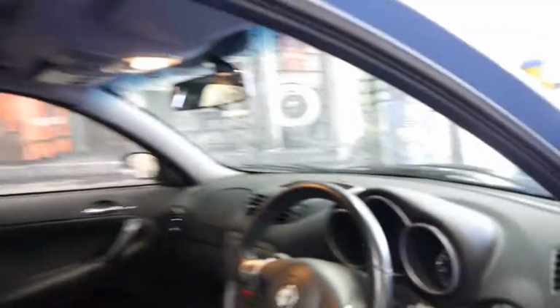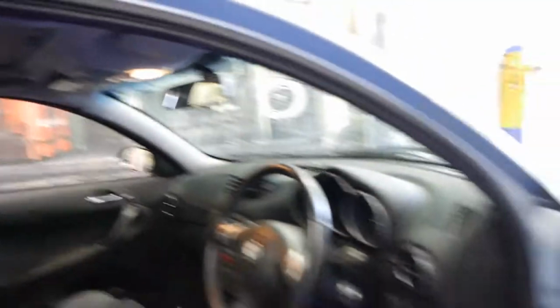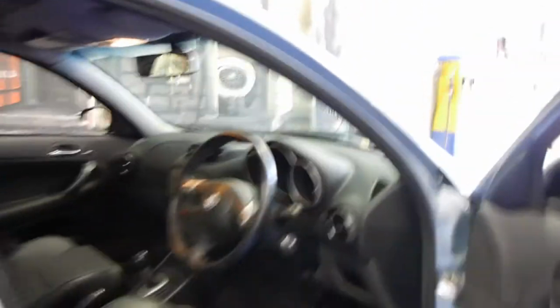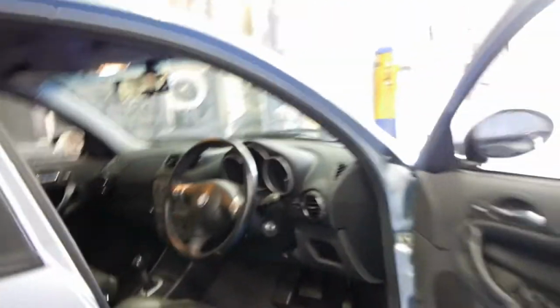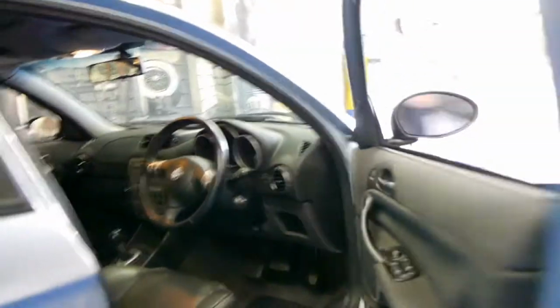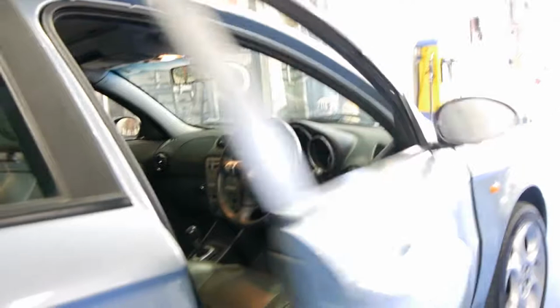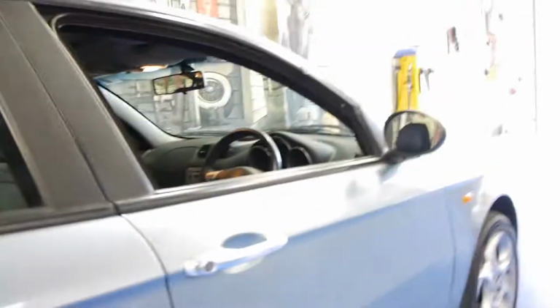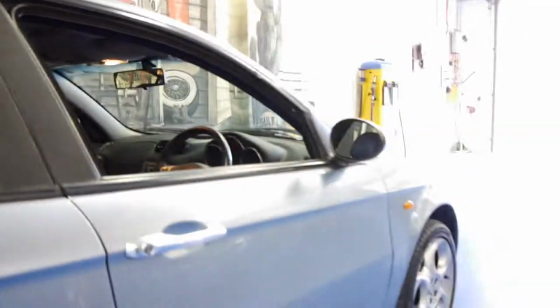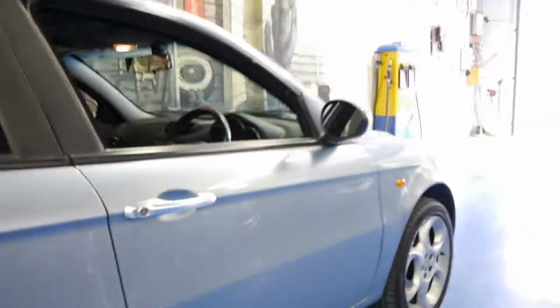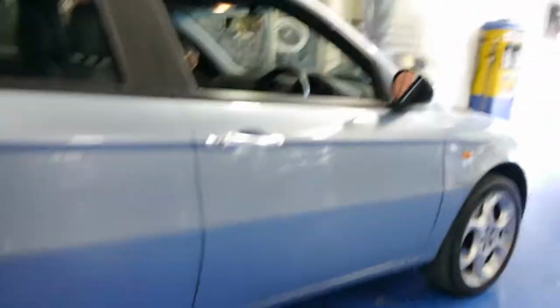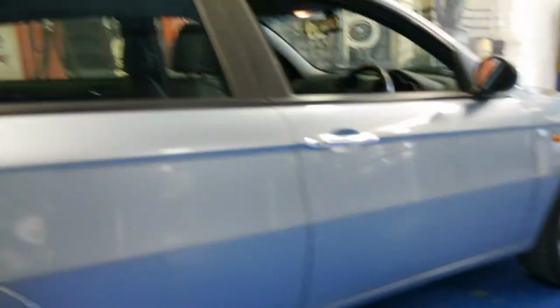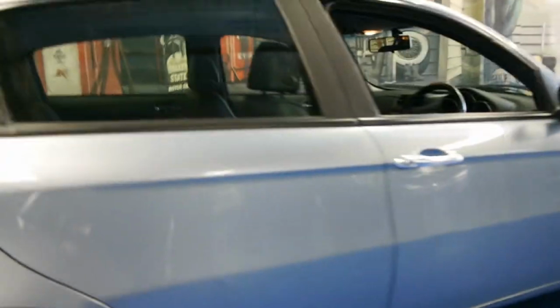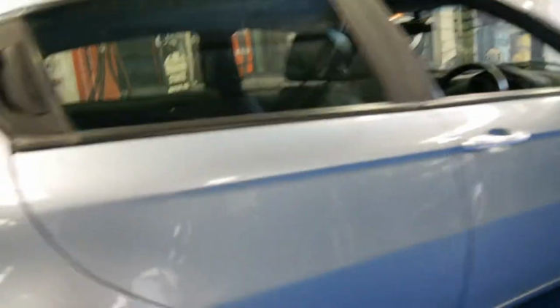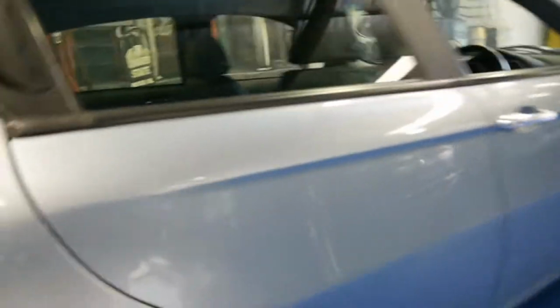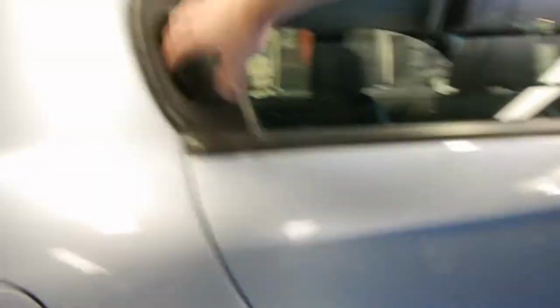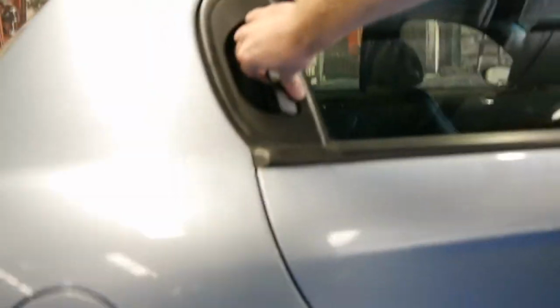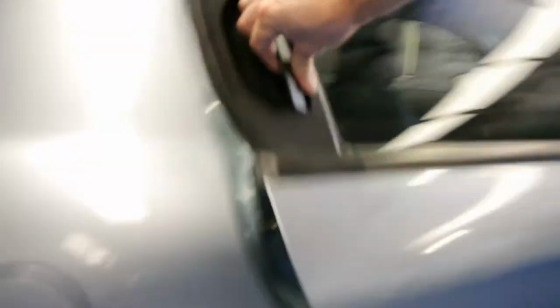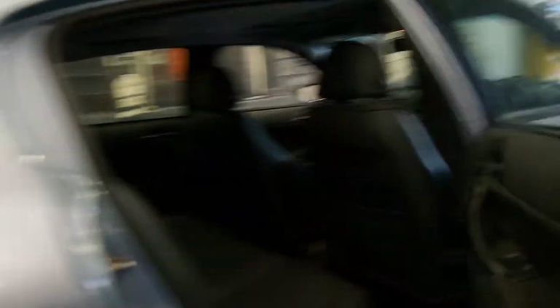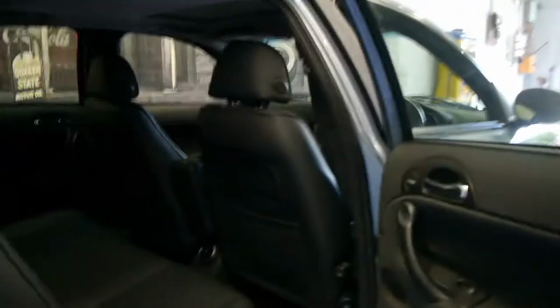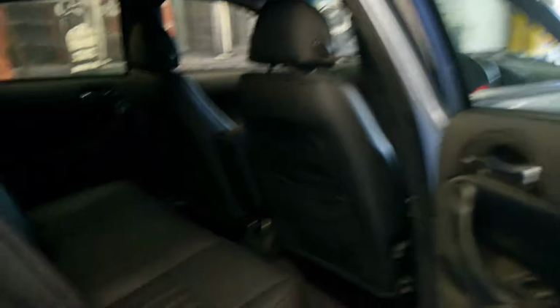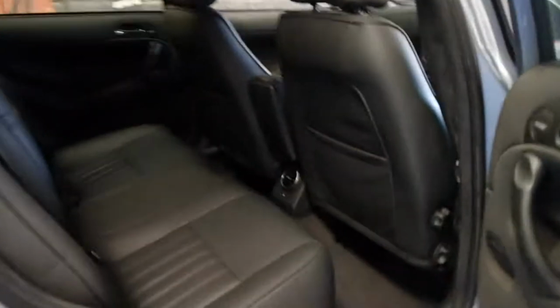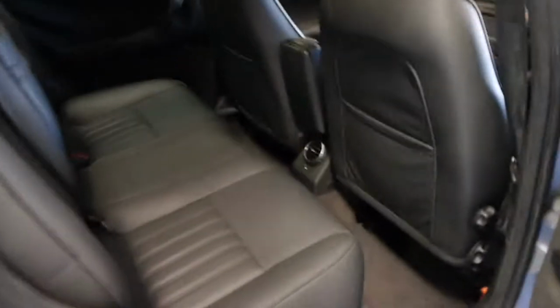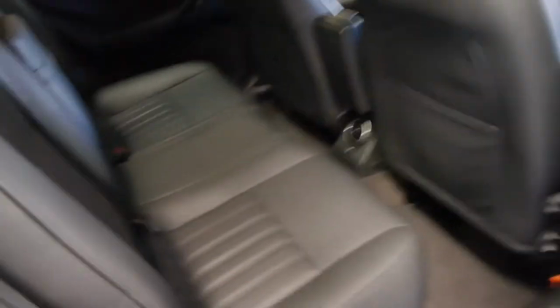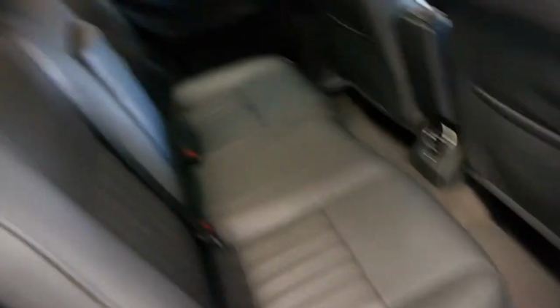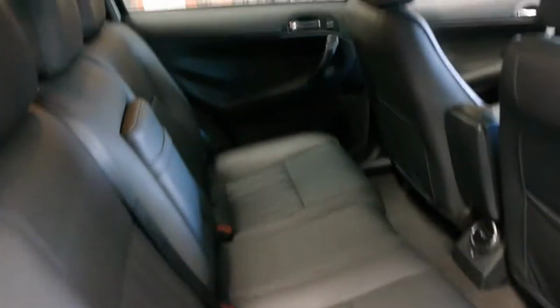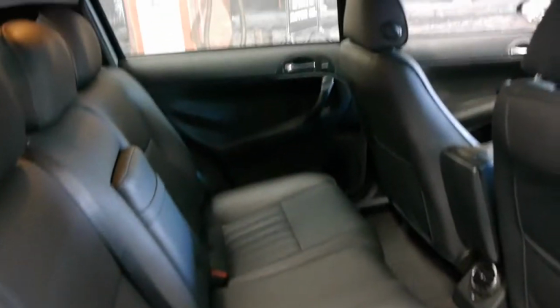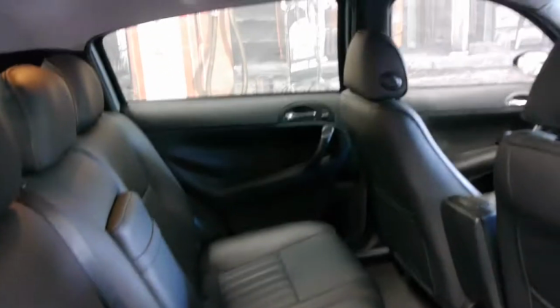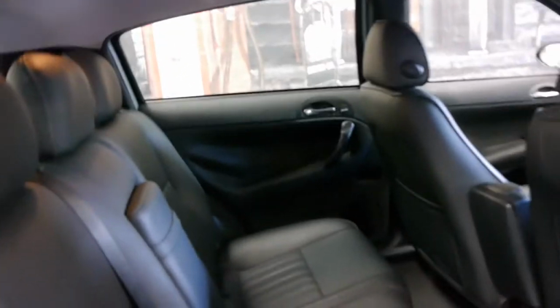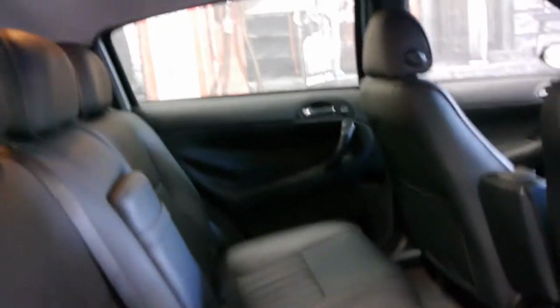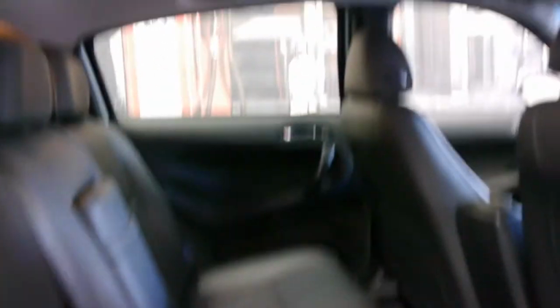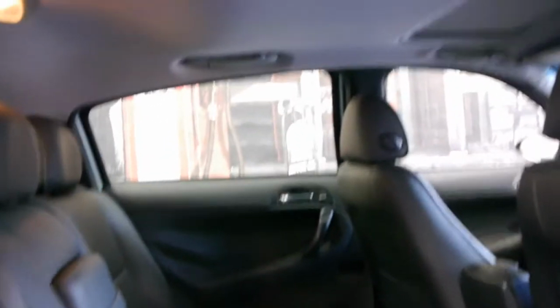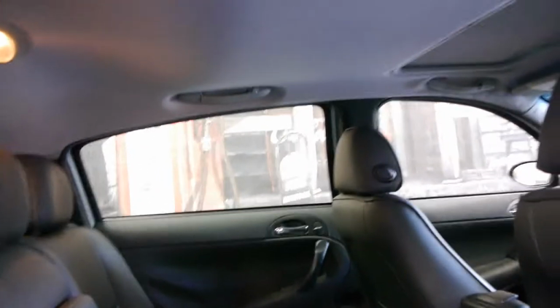I think these are great-looking cars. They're nice and small and easy to park, yet they're still a four-door. The leather in the back looks like new, and the headlining is in good condition too.